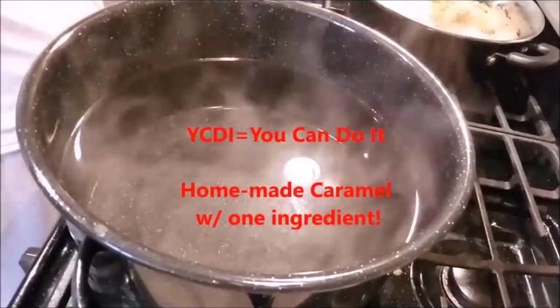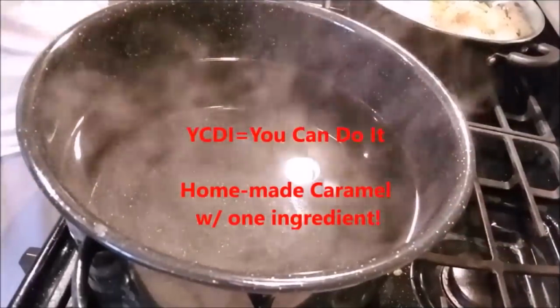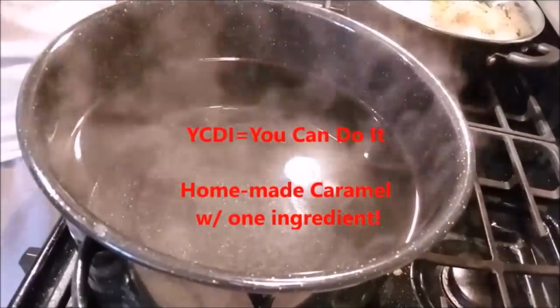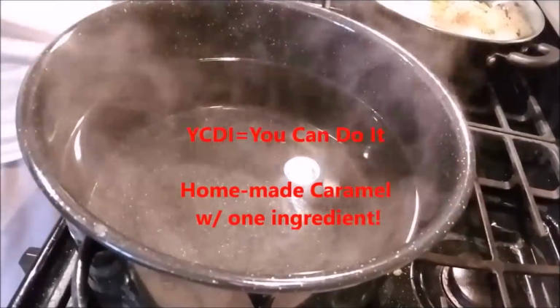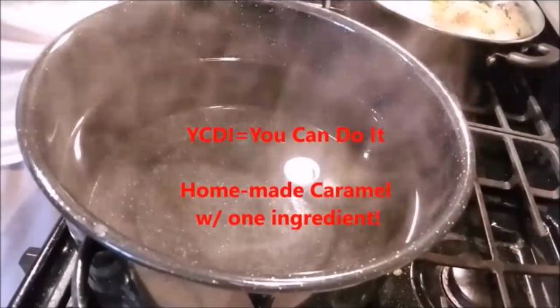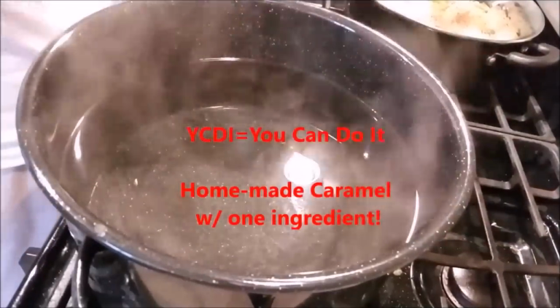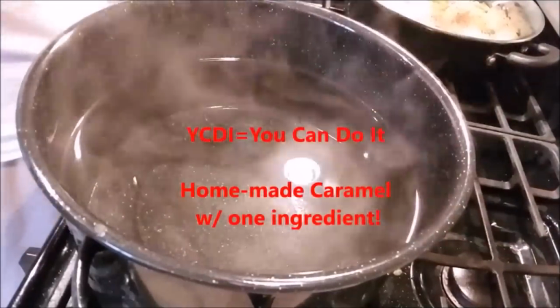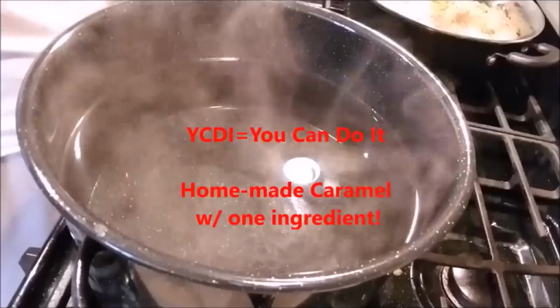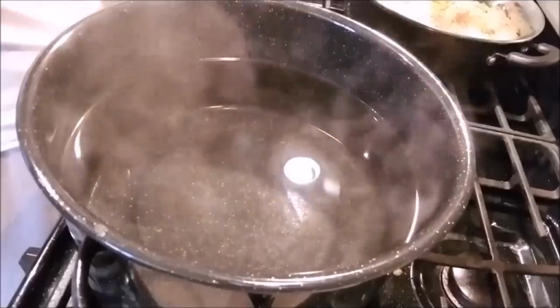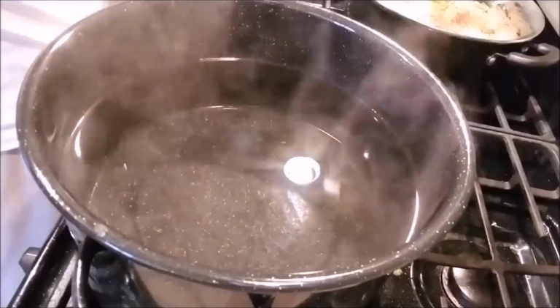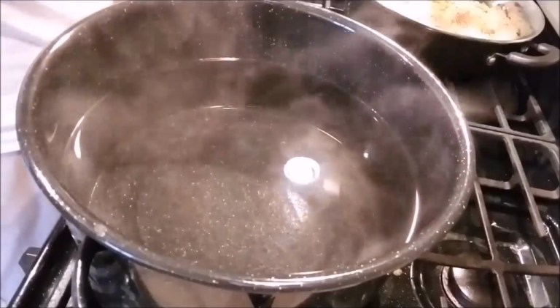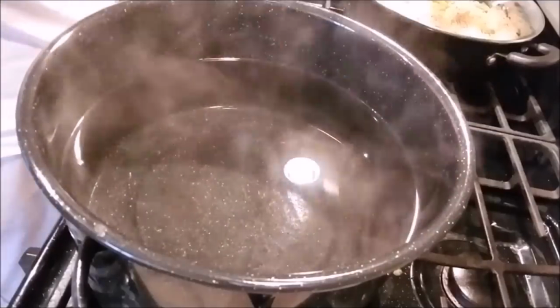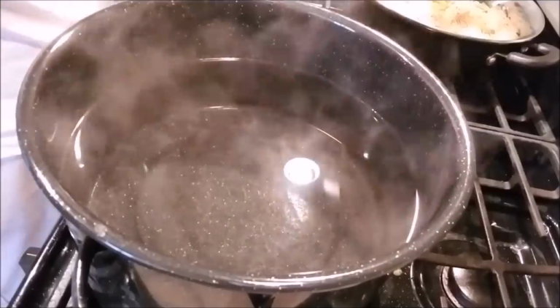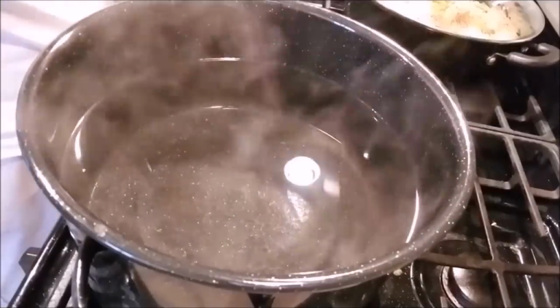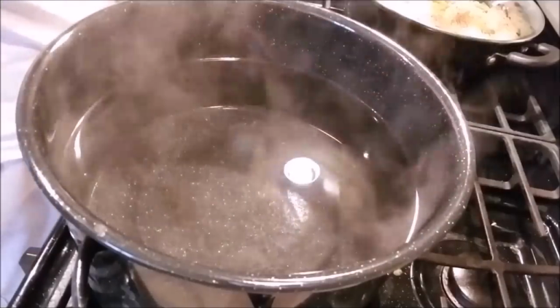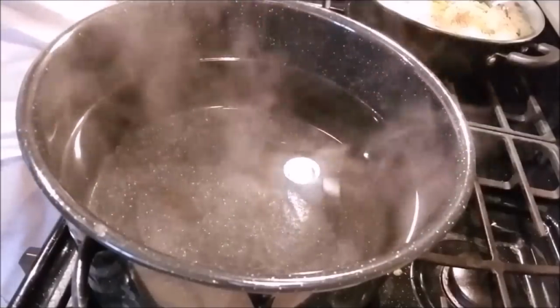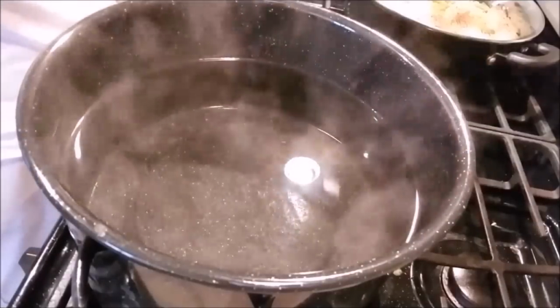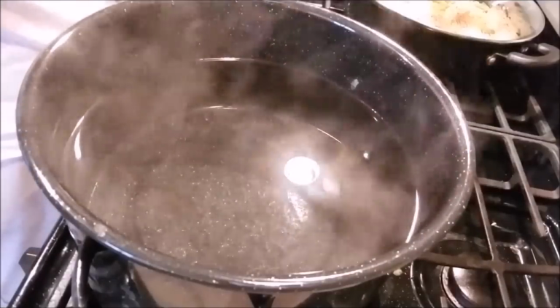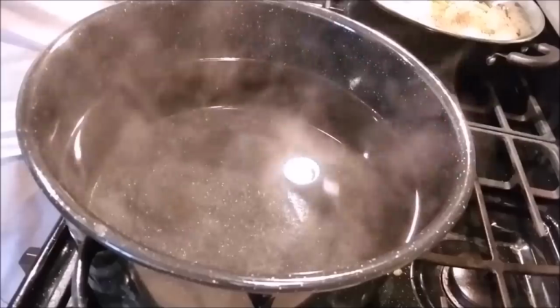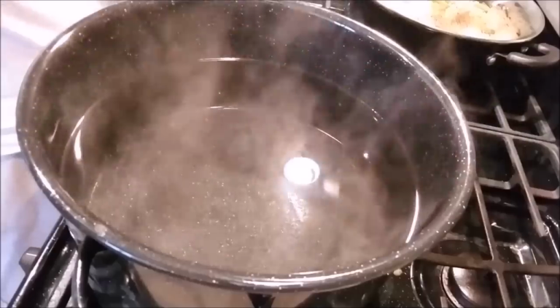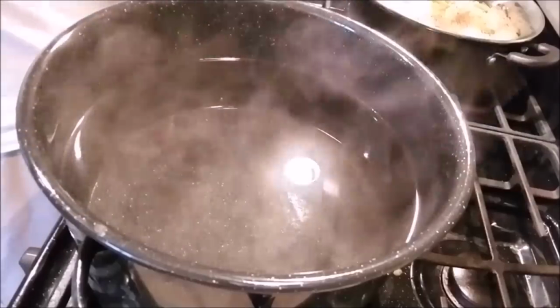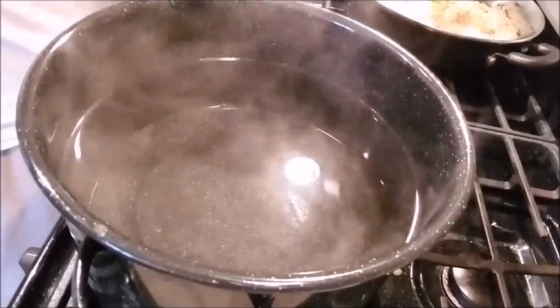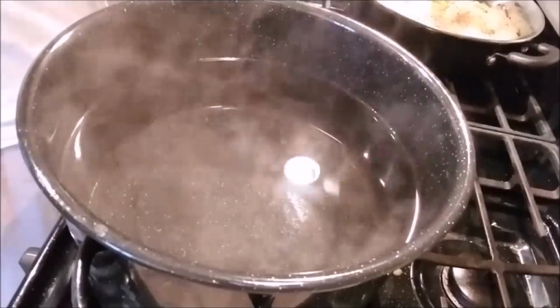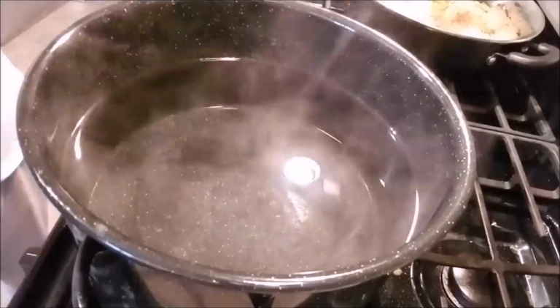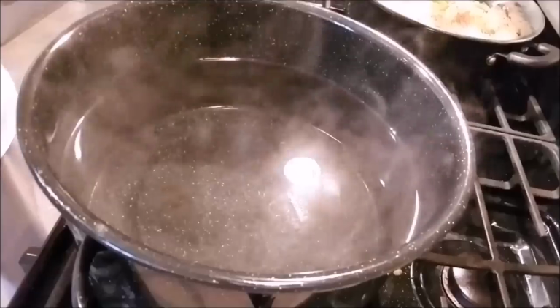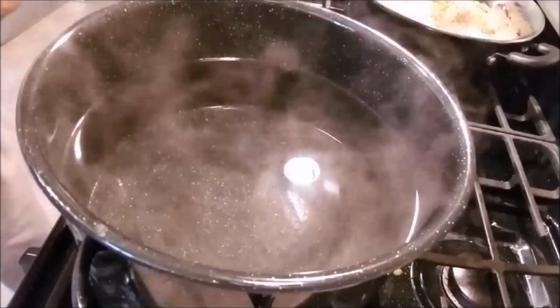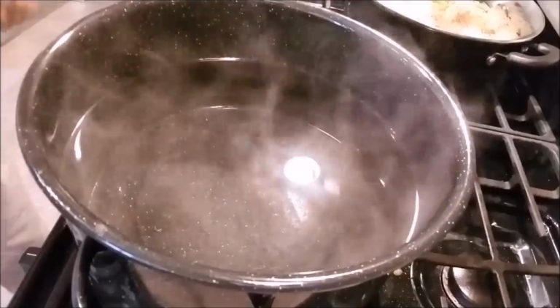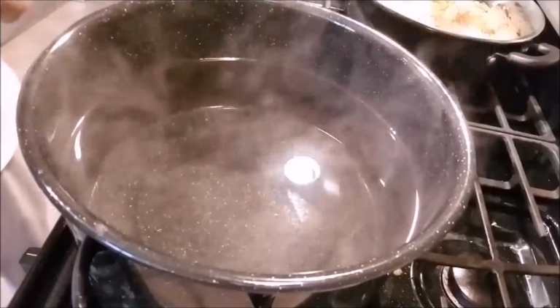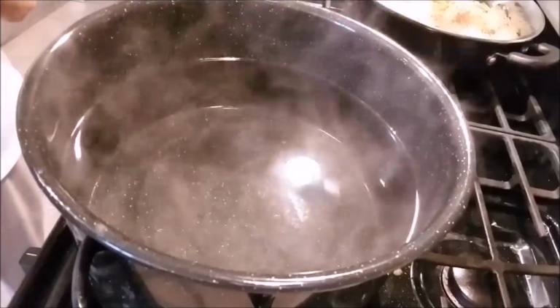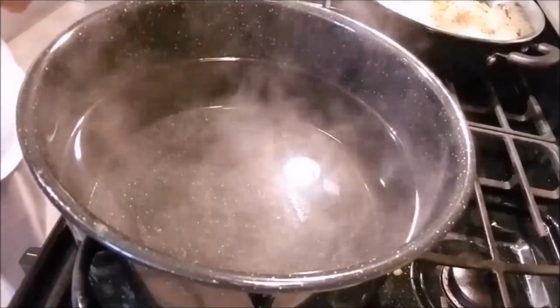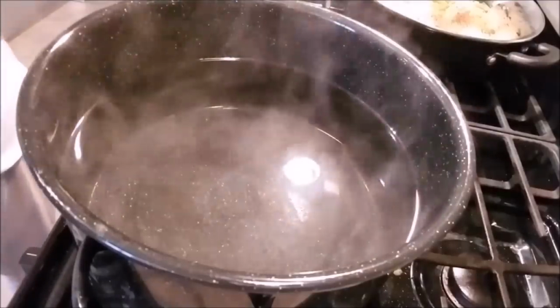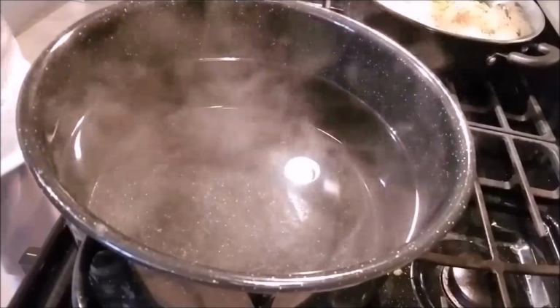Hi everybody, Joe Patty here, and tonight I'm gonna show you how to make your own homemade caramel with just one ingredient. Let's get started. To start off, I have a deep pot on the stove.